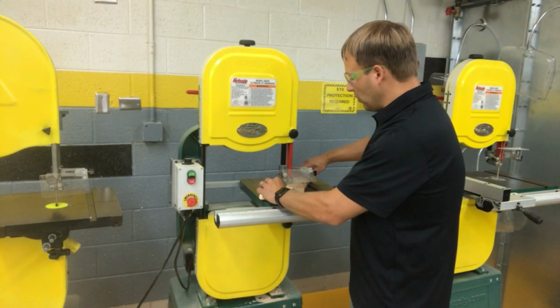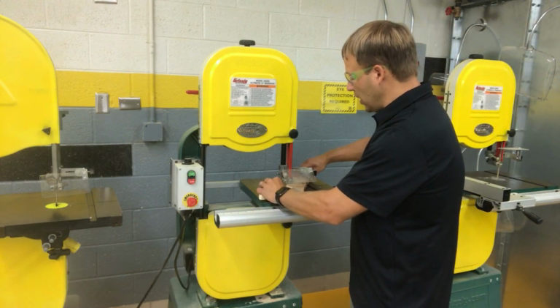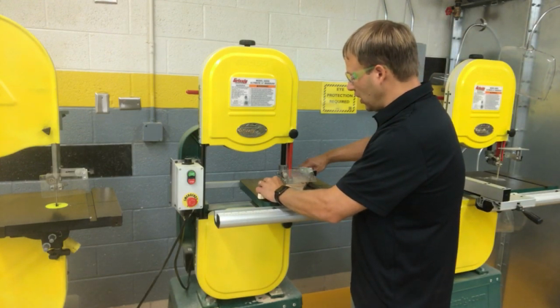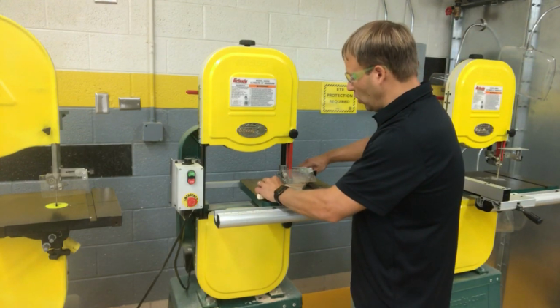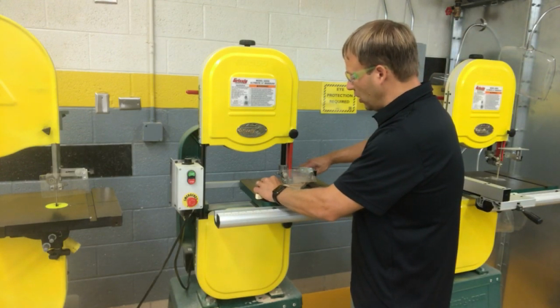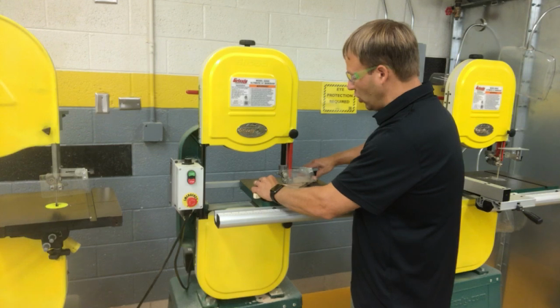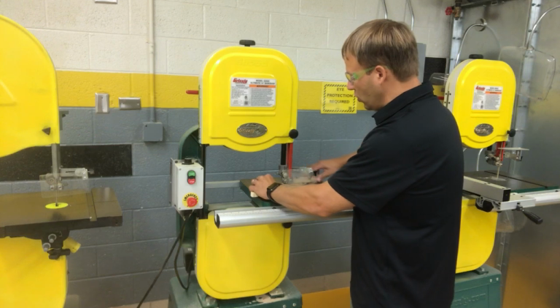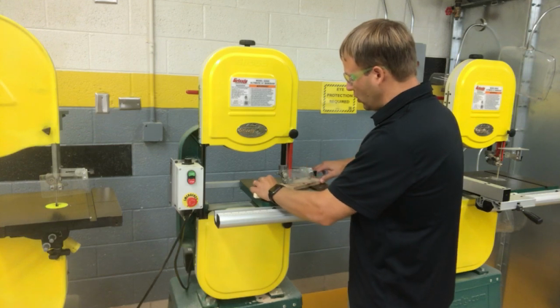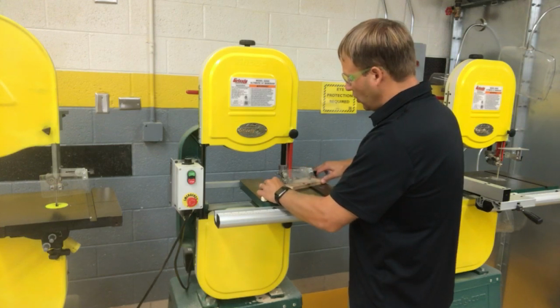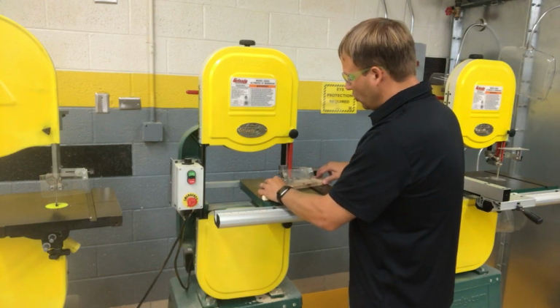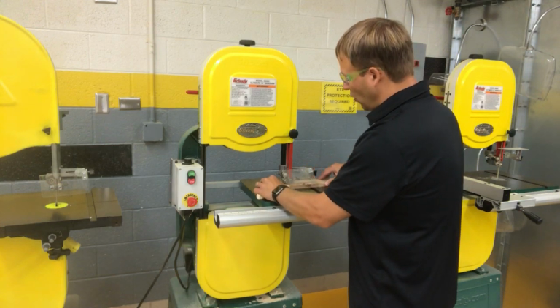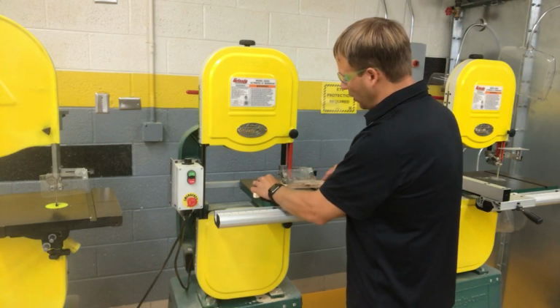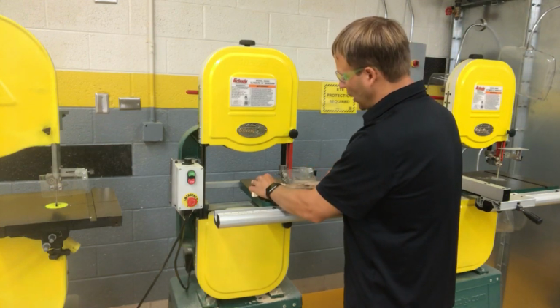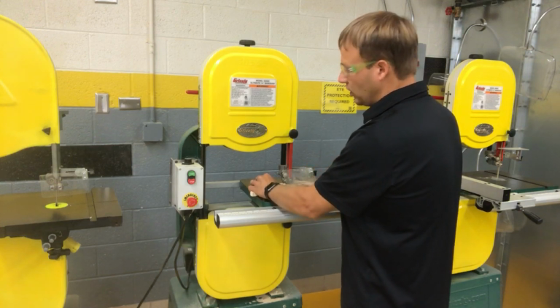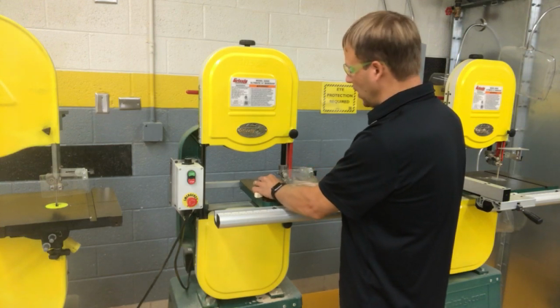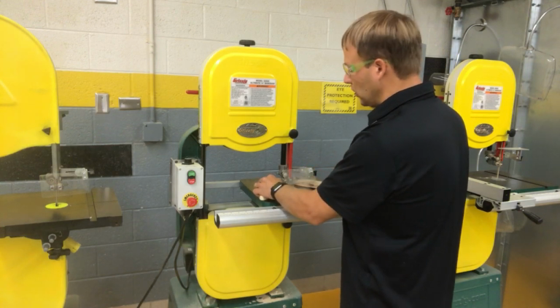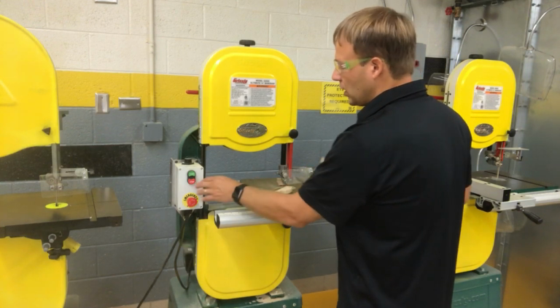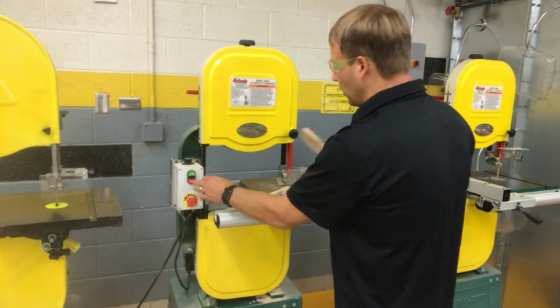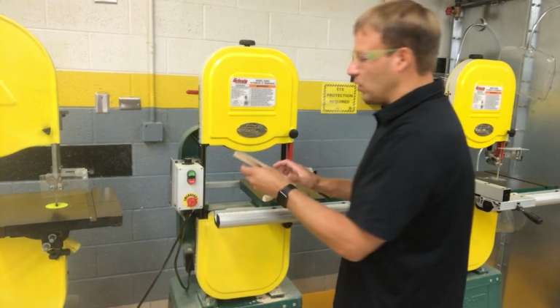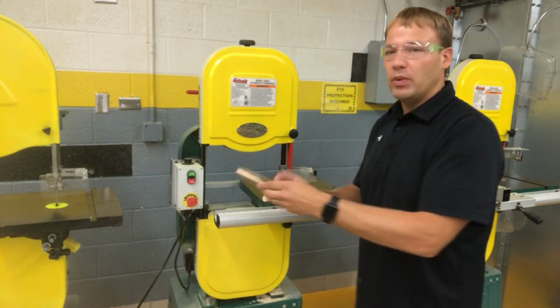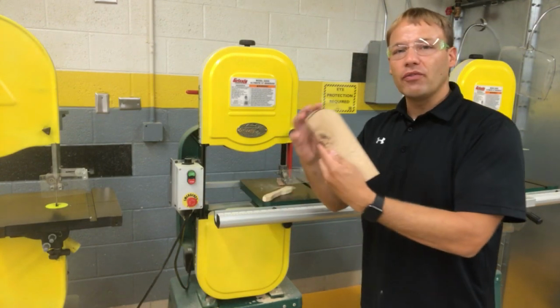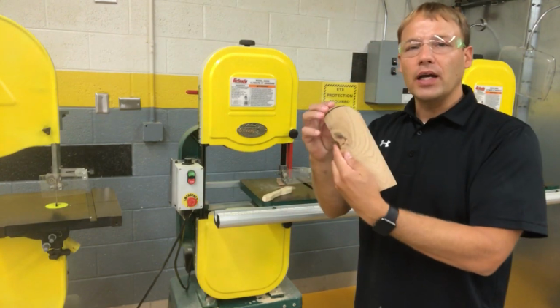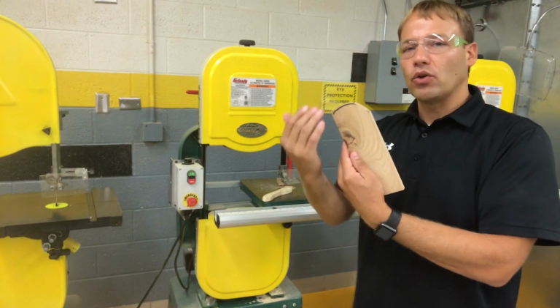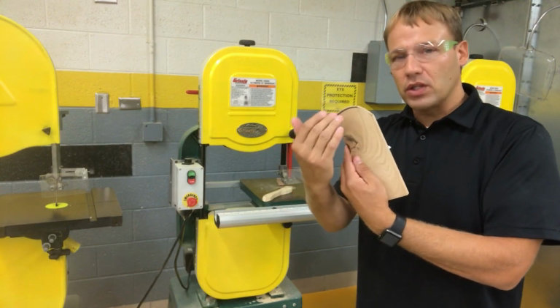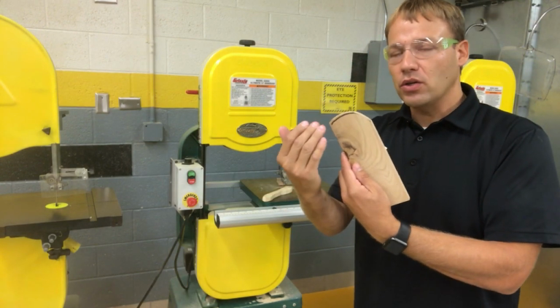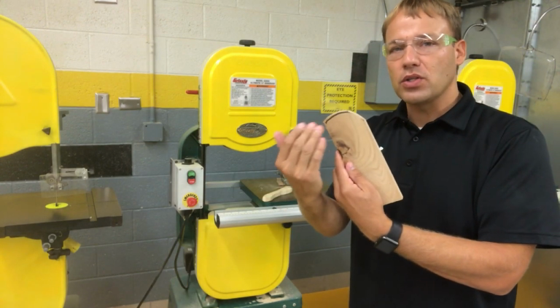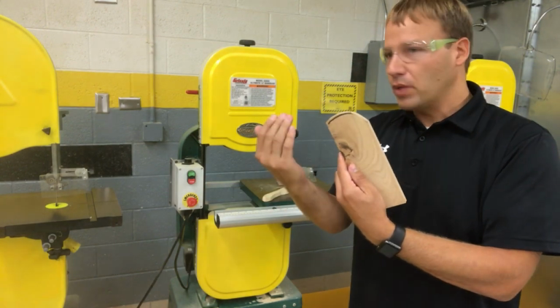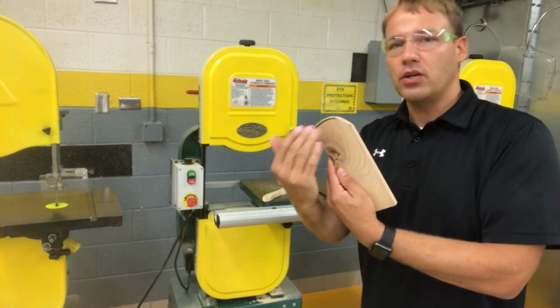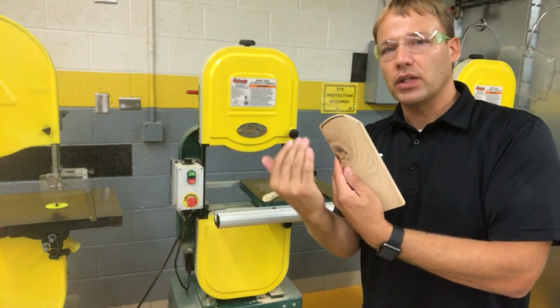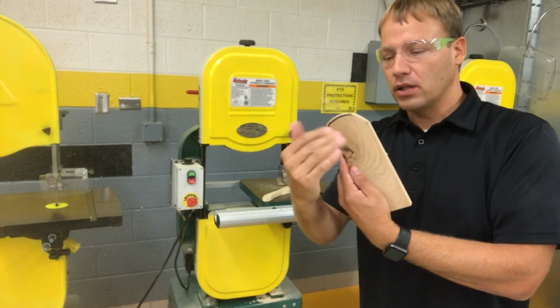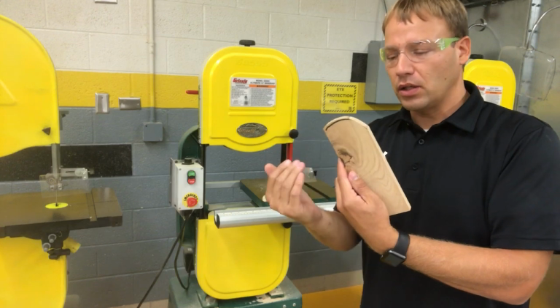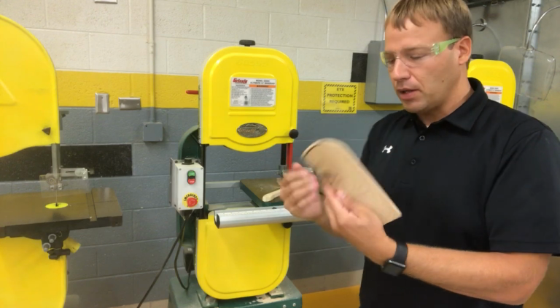I'm going to go ahead and turn those so that I can make that cut. Now, if I'm a little bit off the line, then I go over to the disc sander, spindle sander, or belt sander — something like that — and take and clean that up.